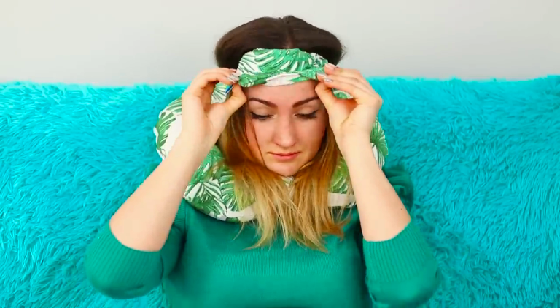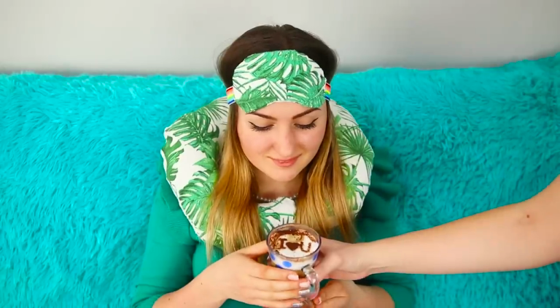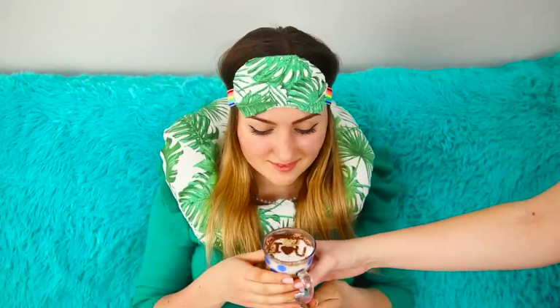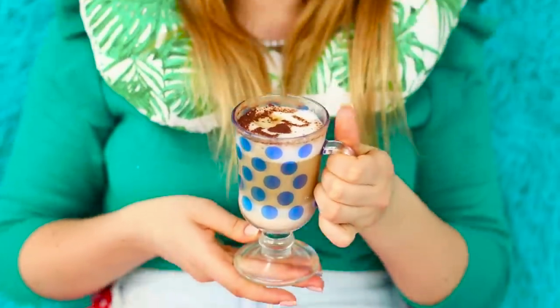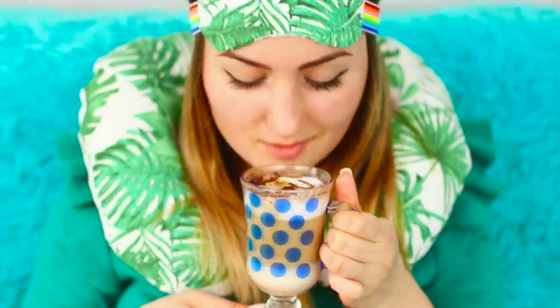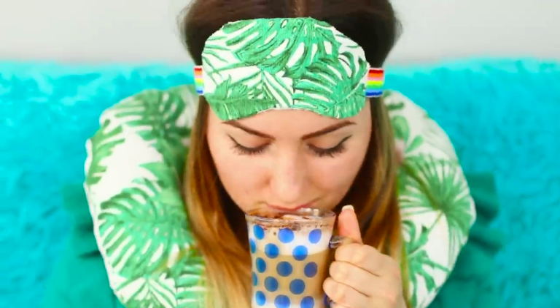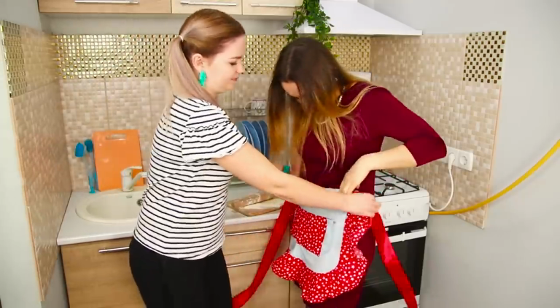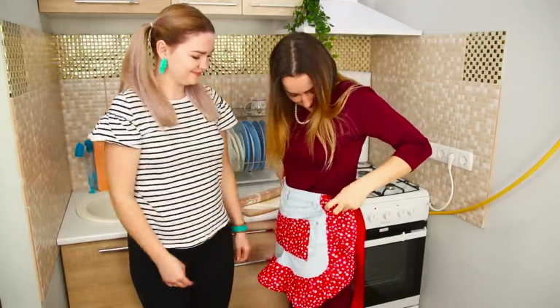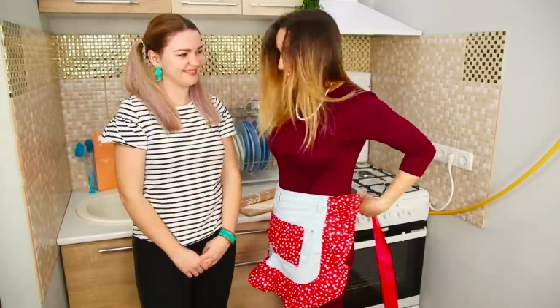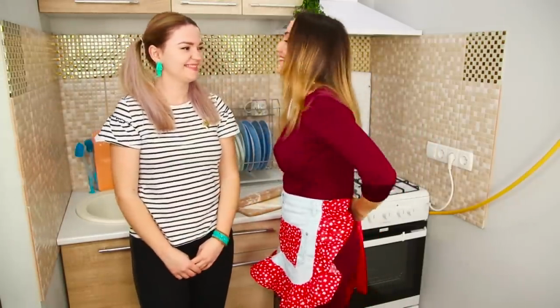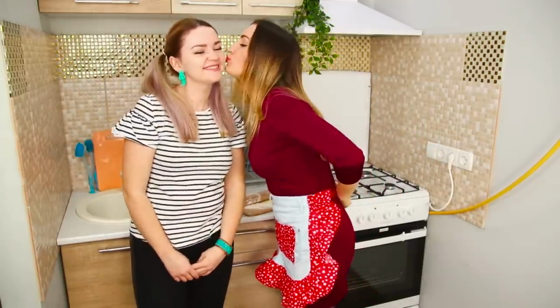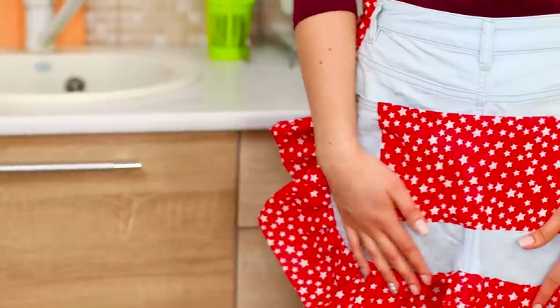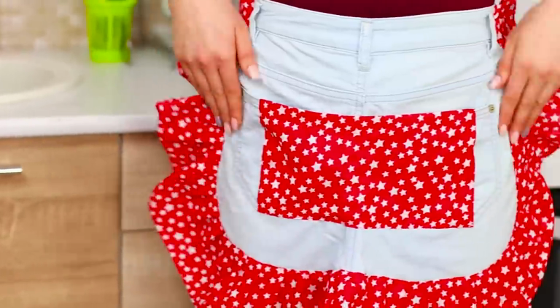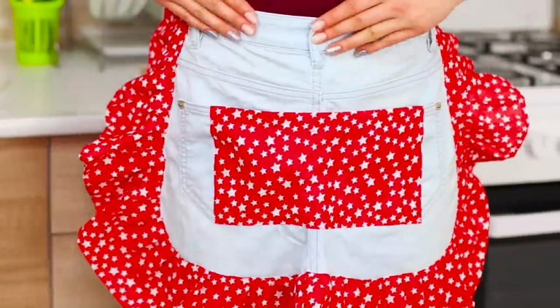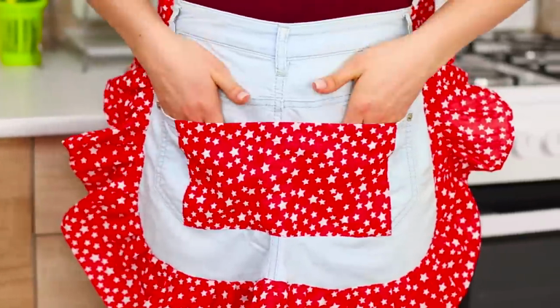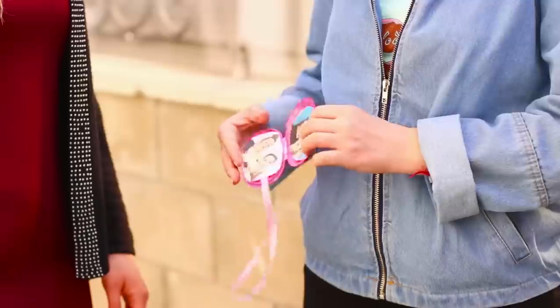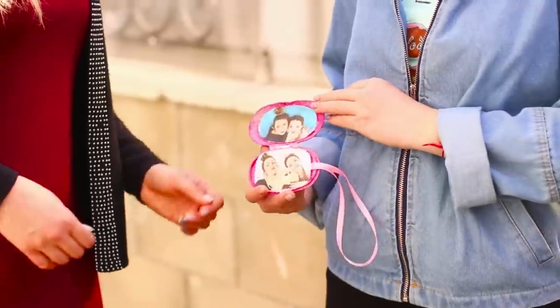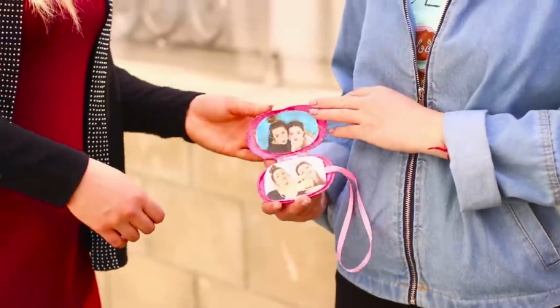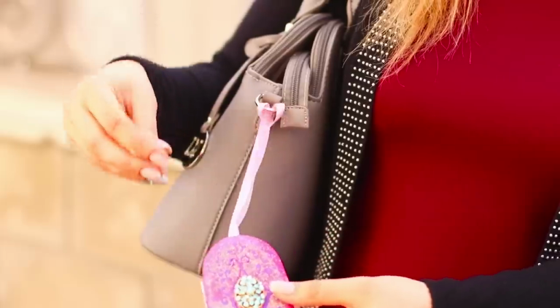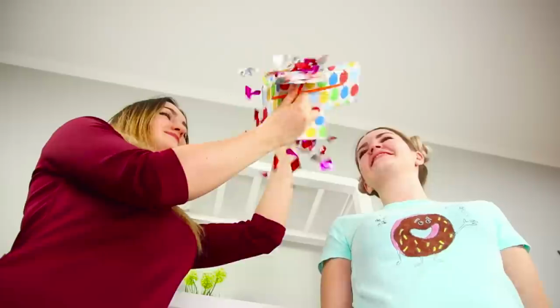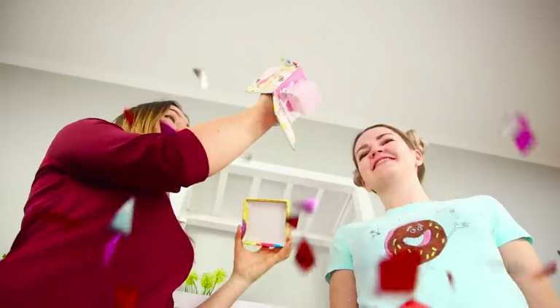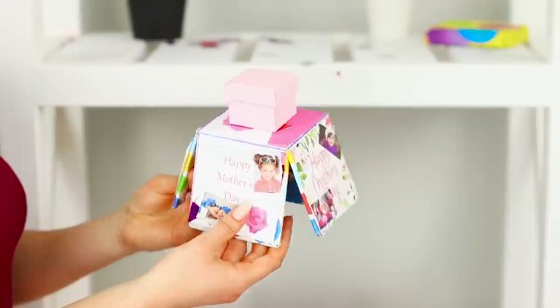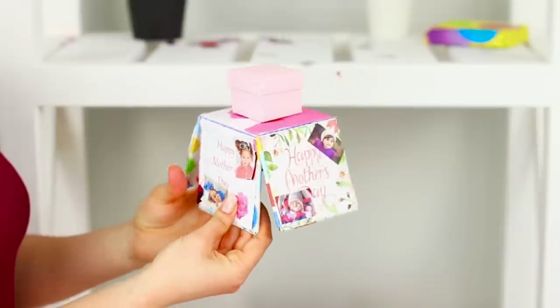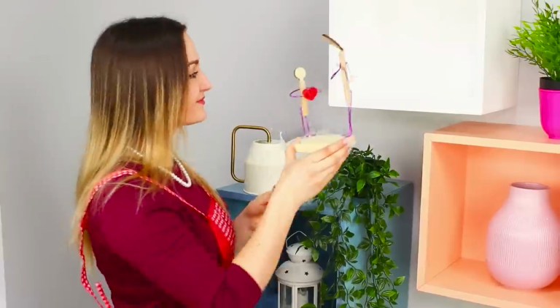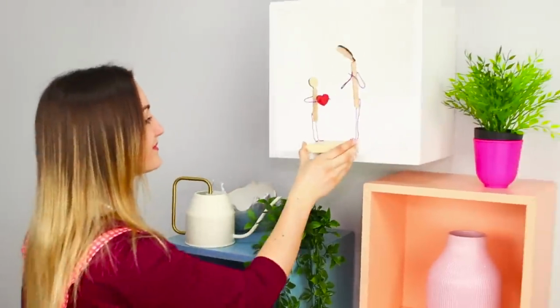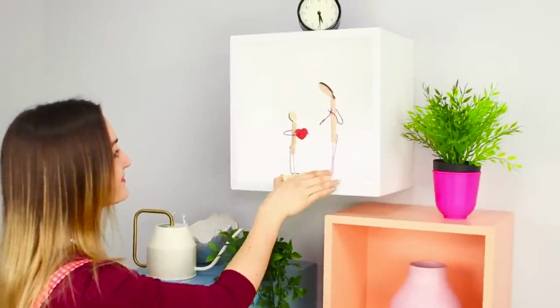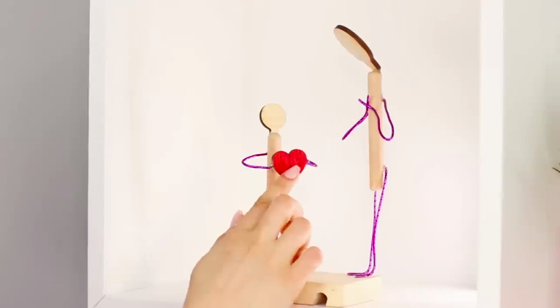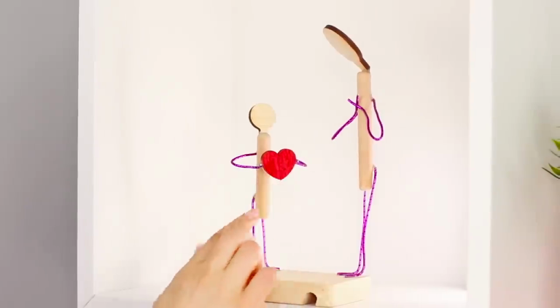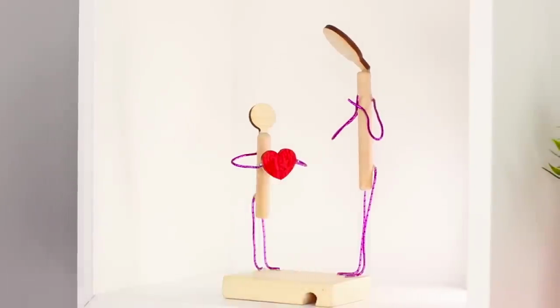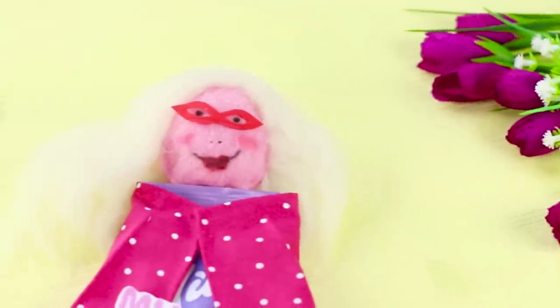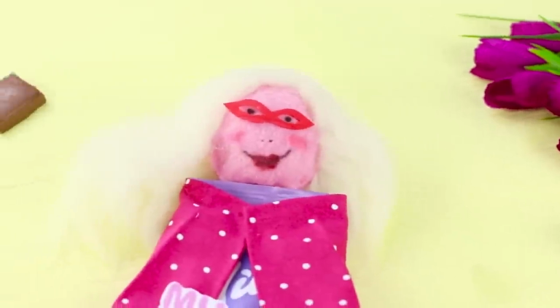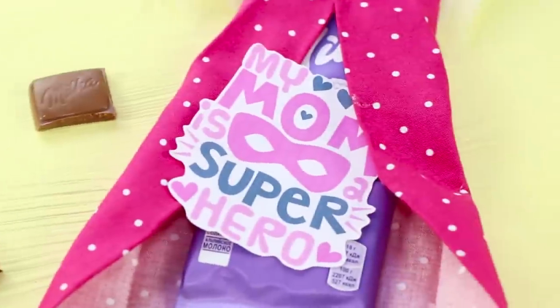Mother's Day is coming up, so it's time to think about how to make your dearest and closest person happy. A keychain with photographs, a box with a surprise, or a wire statuette? Let's learn to make all that with our new video.